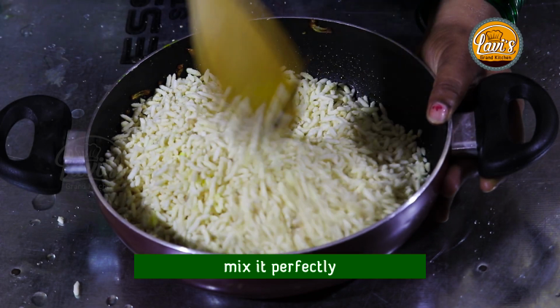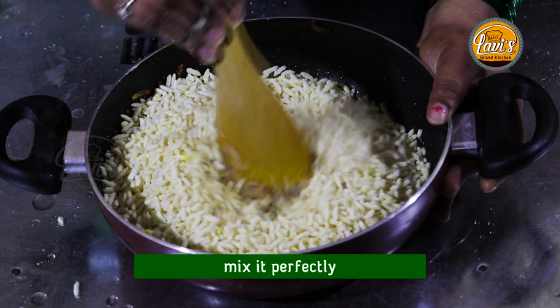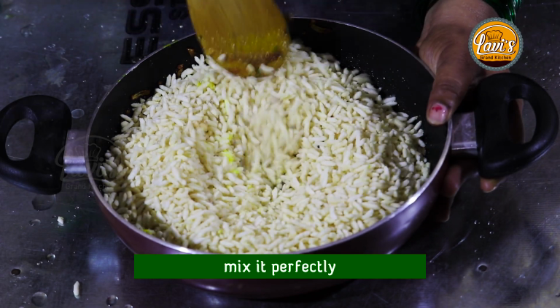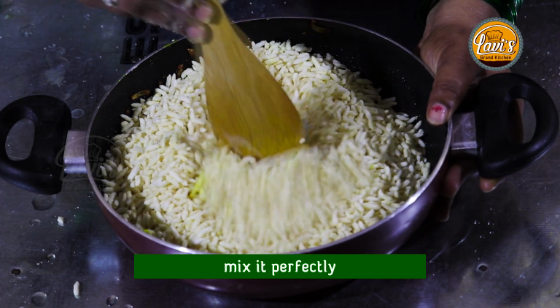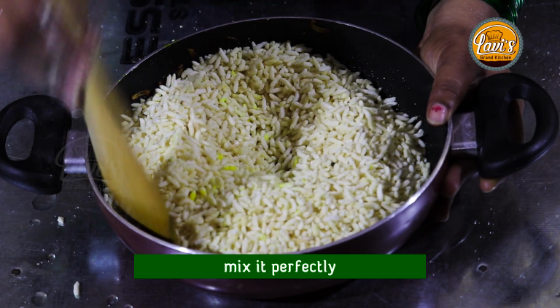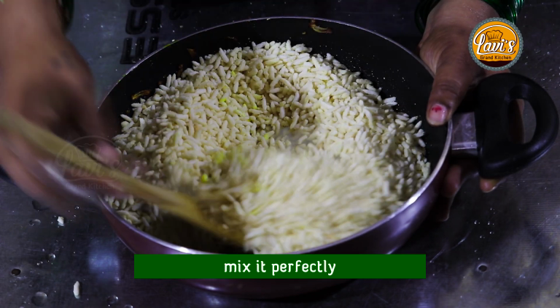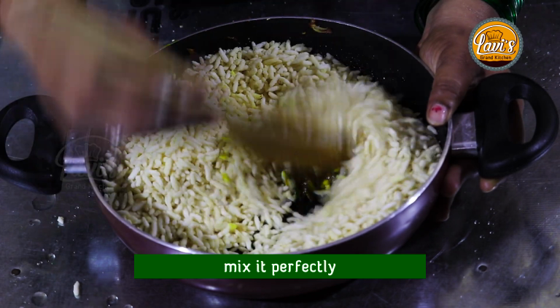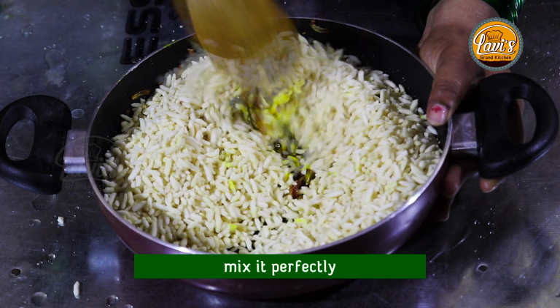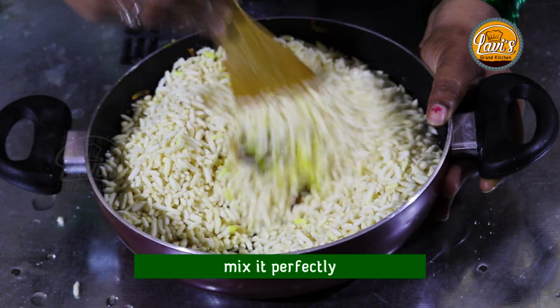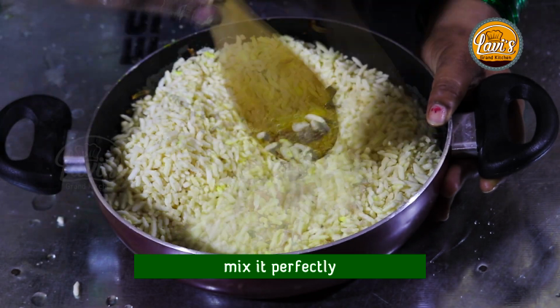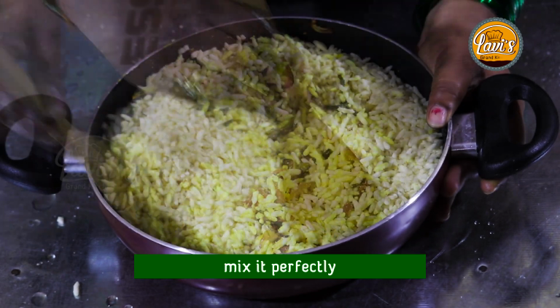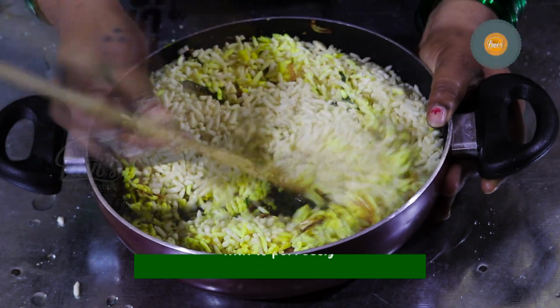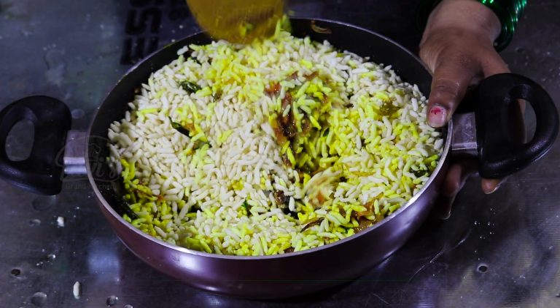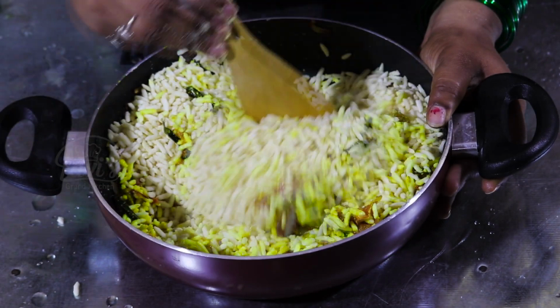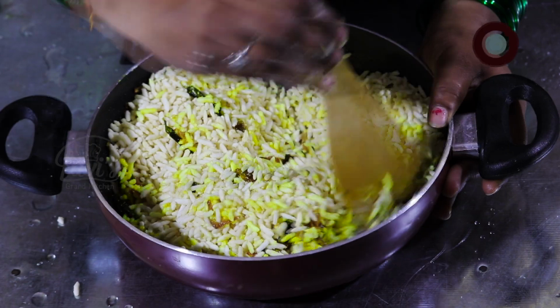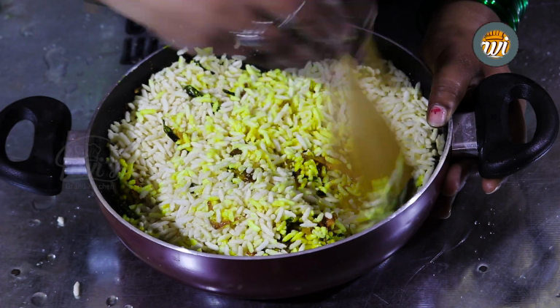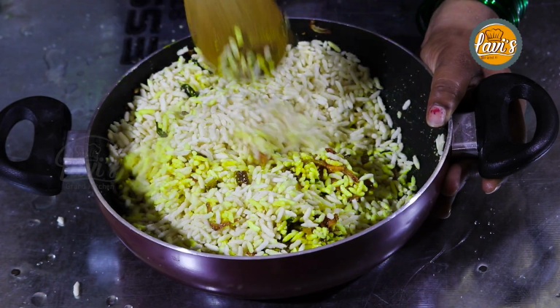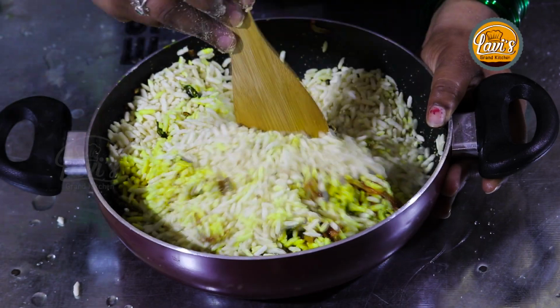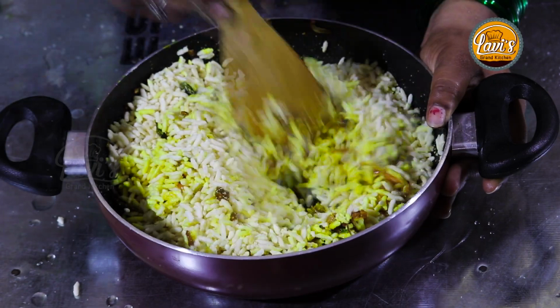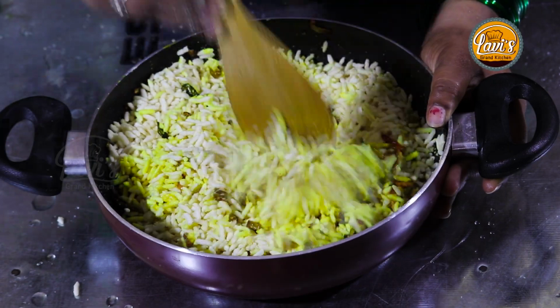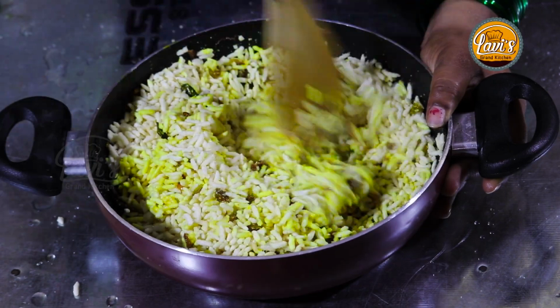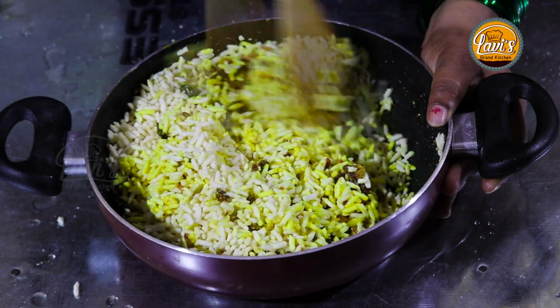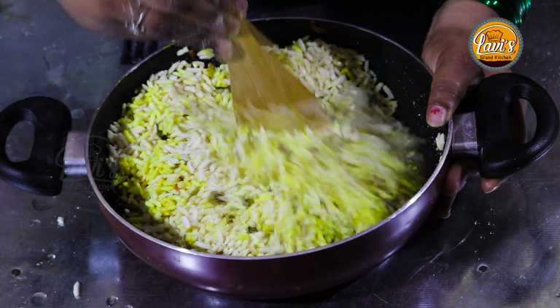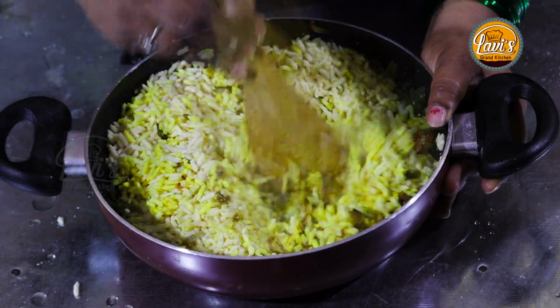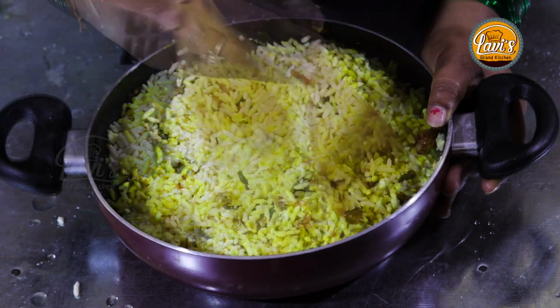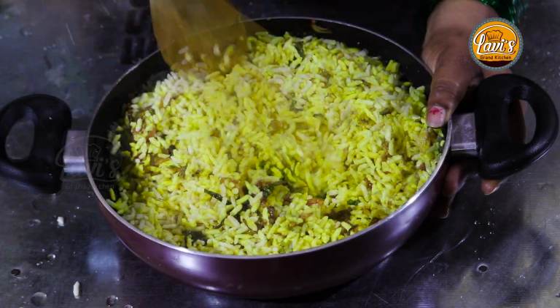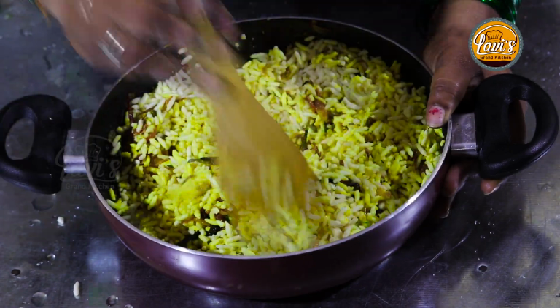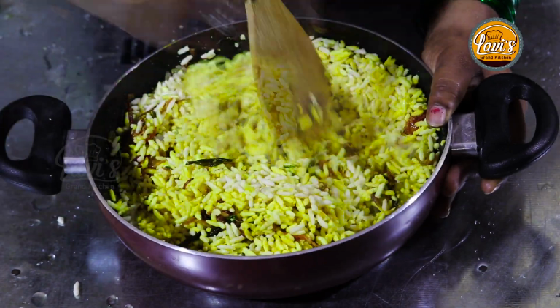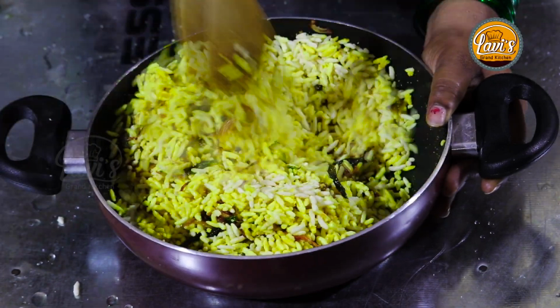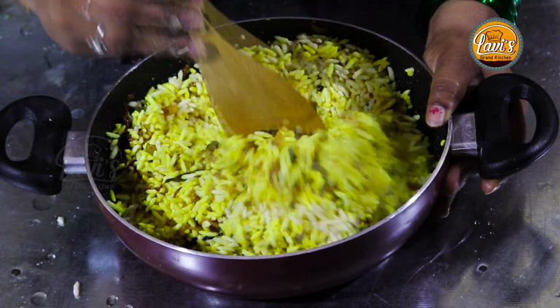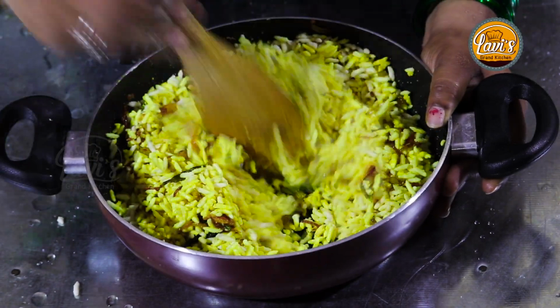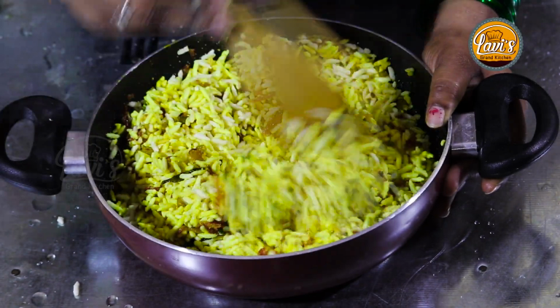Now I will bake it. The recipe is made in 20 minutes. This is the recipe for the first taste.